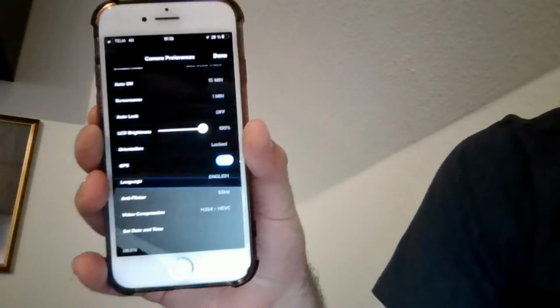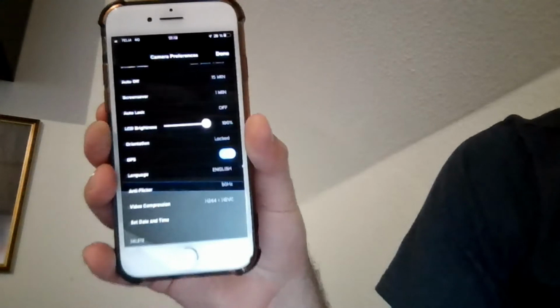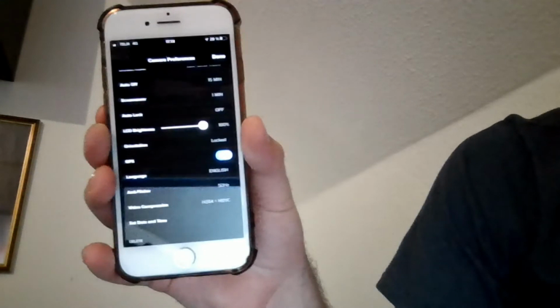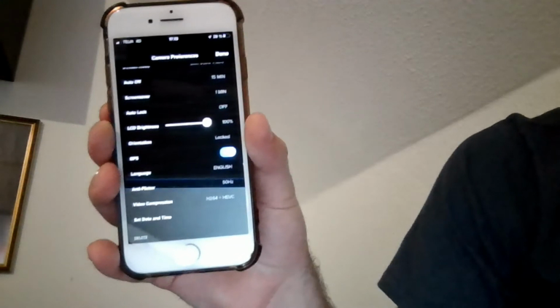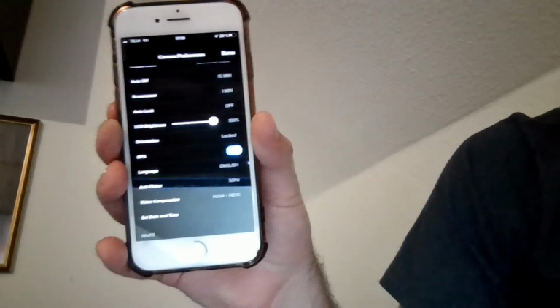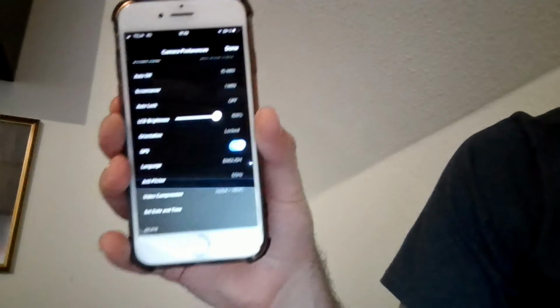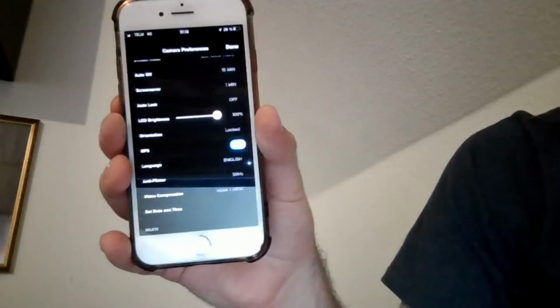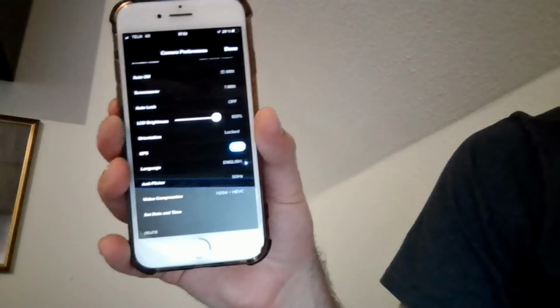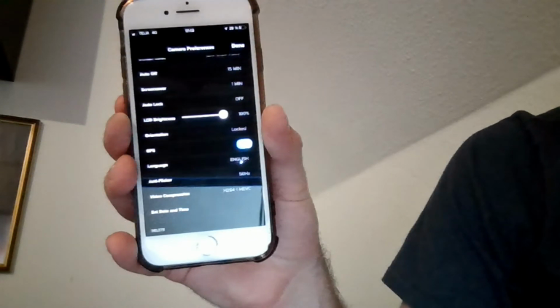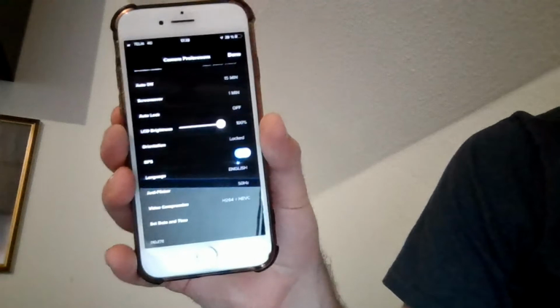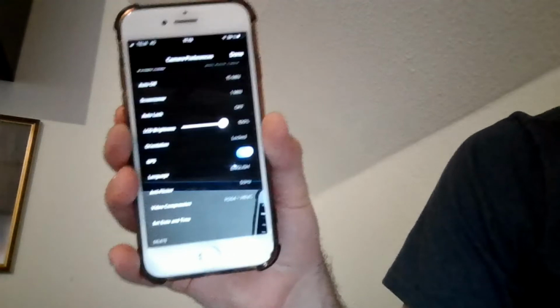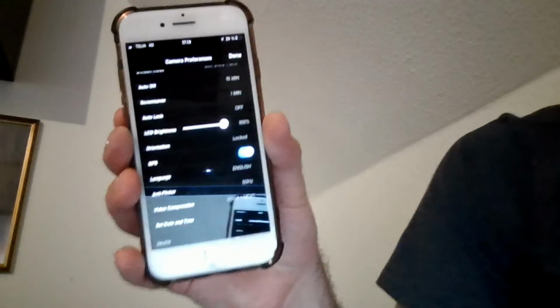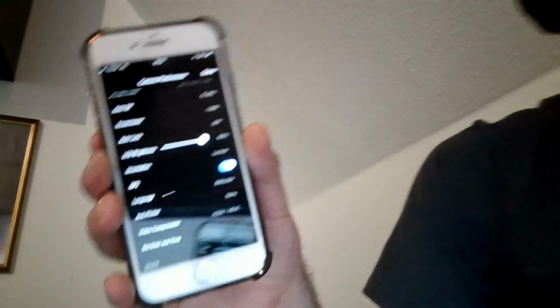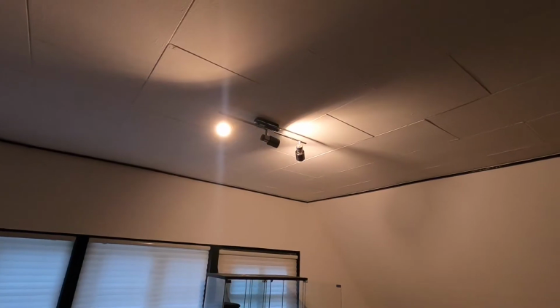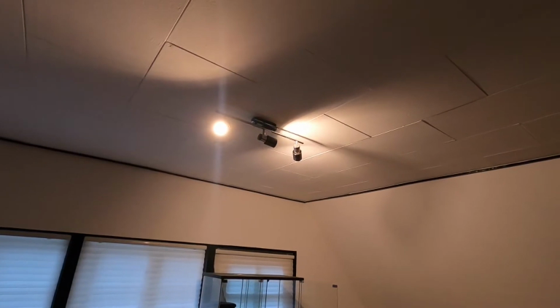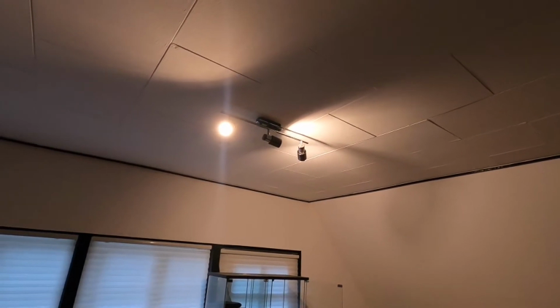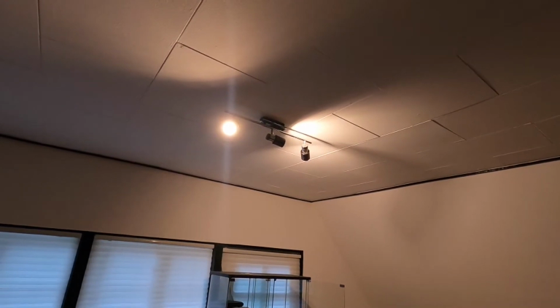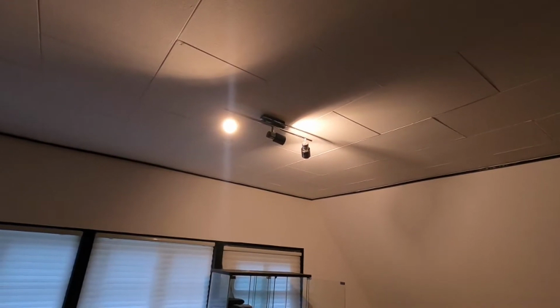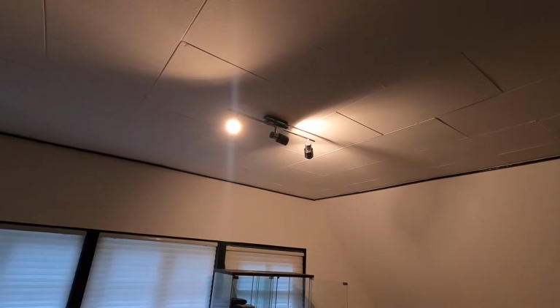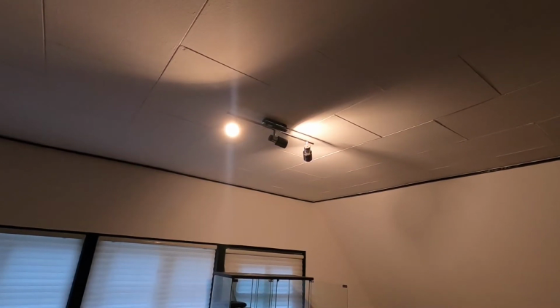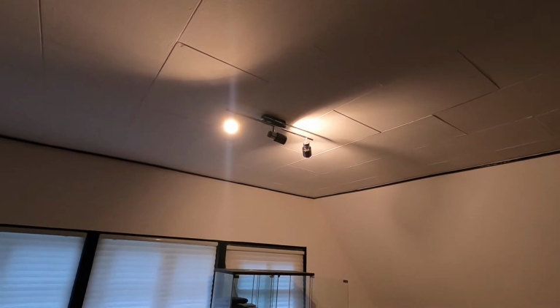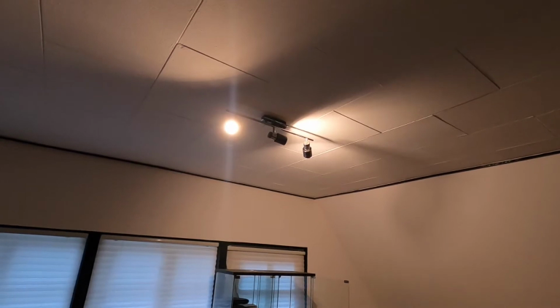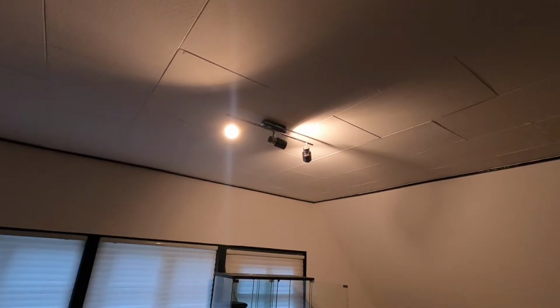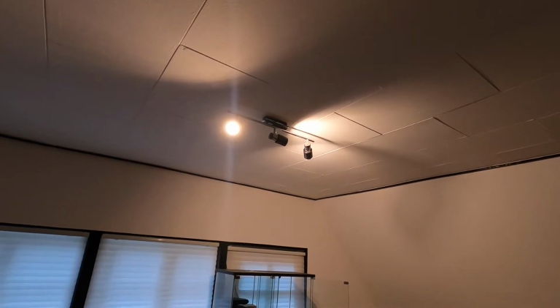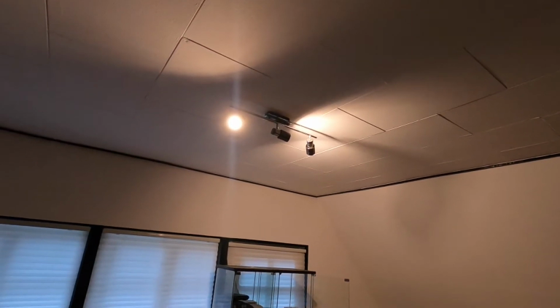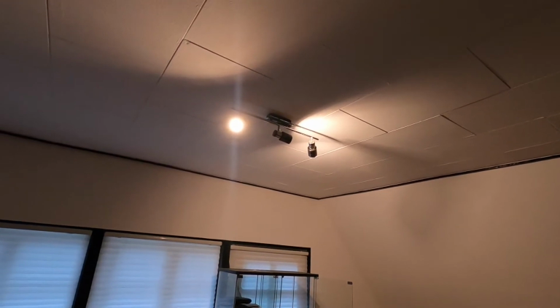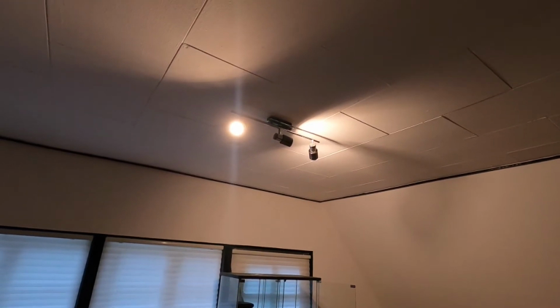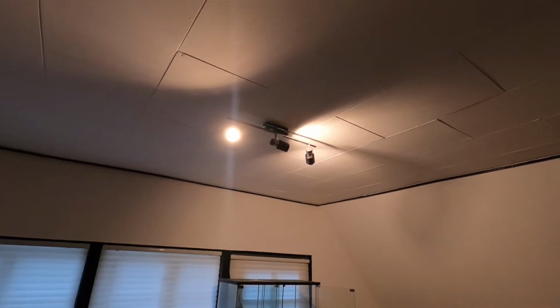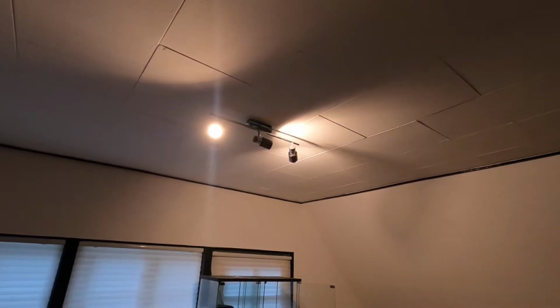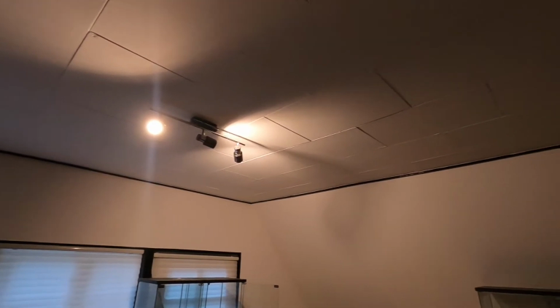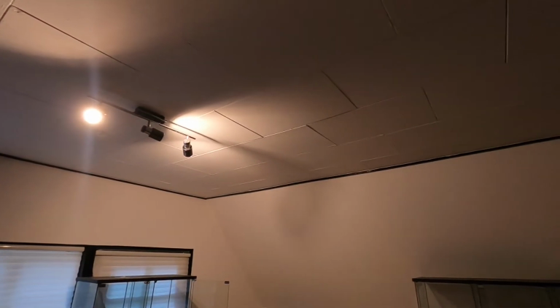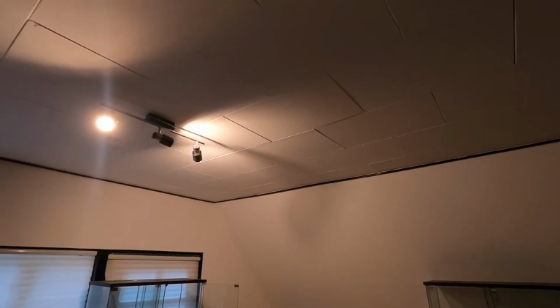So let's go back to the GoPro and you'll see what a difference it makes. Now it's set to 60 Hertz and it's no longer synchronizing with the LED light — and you can see, no flashing!